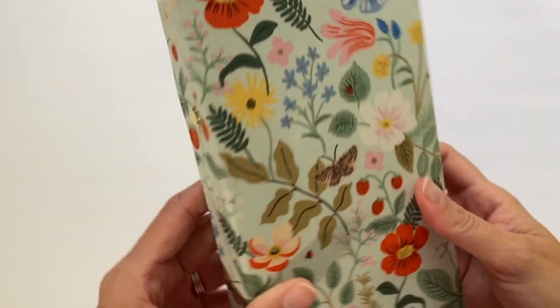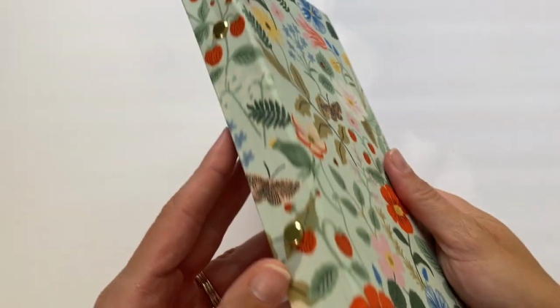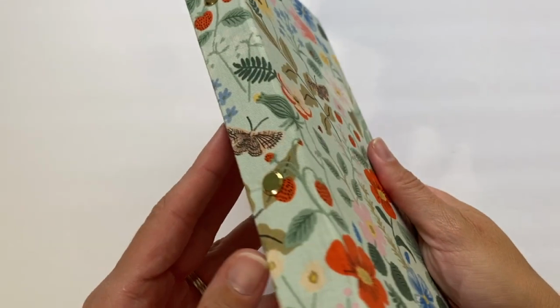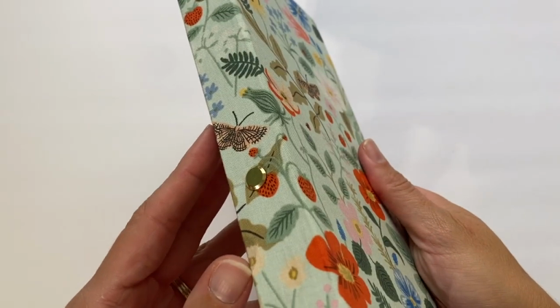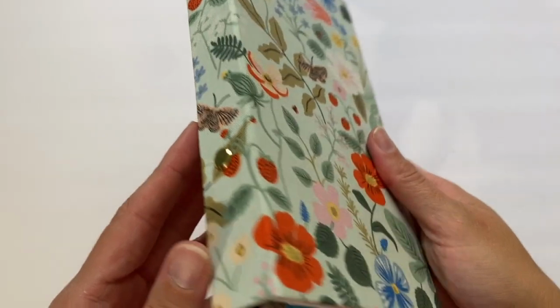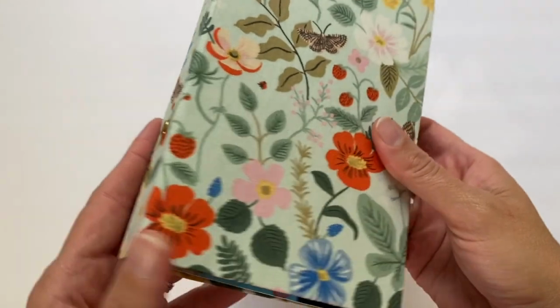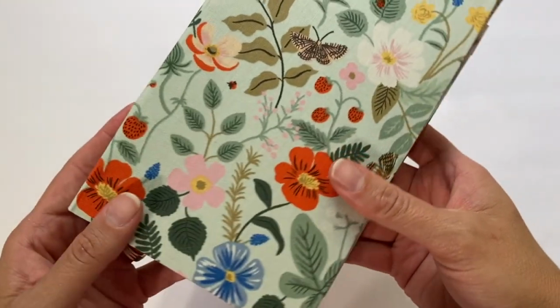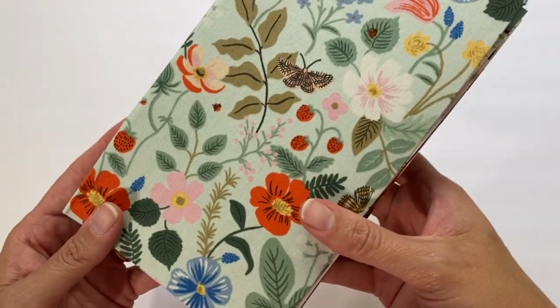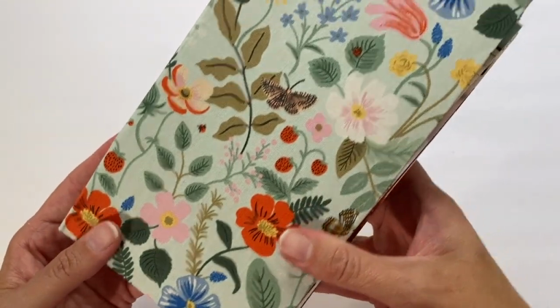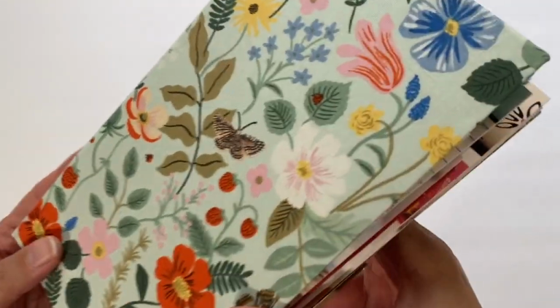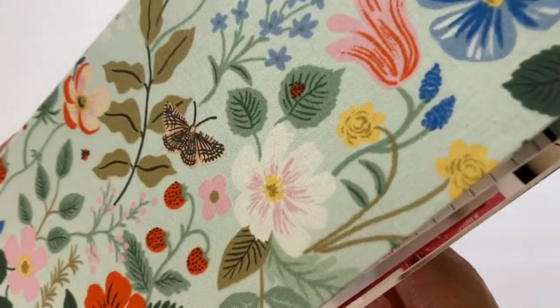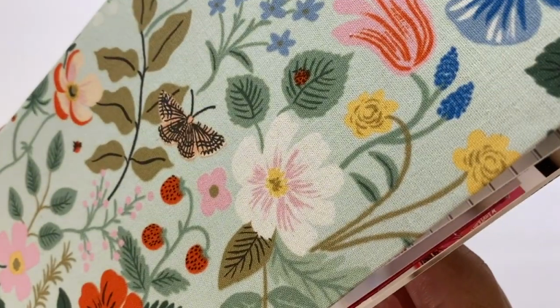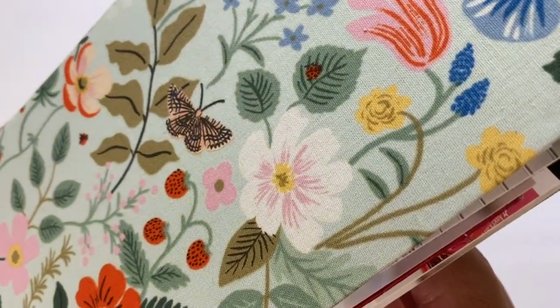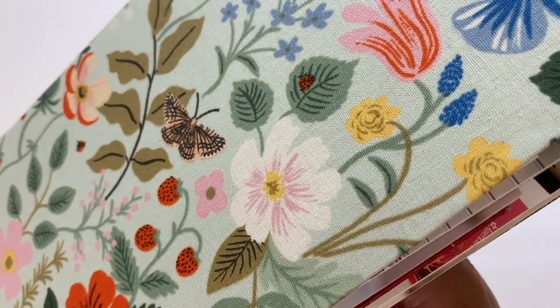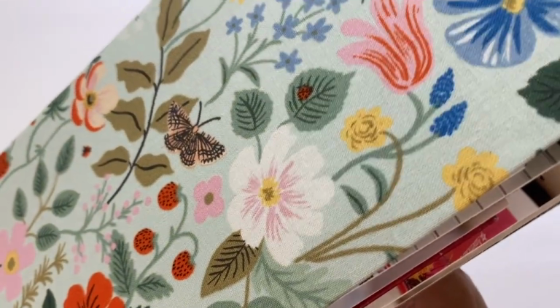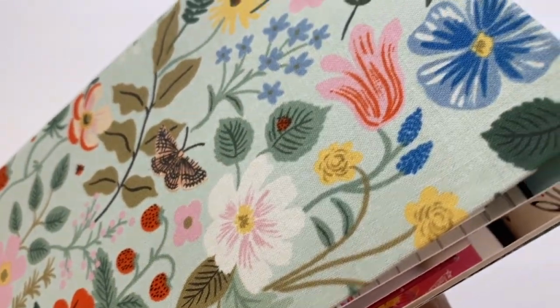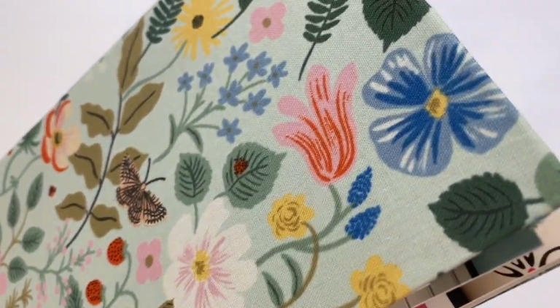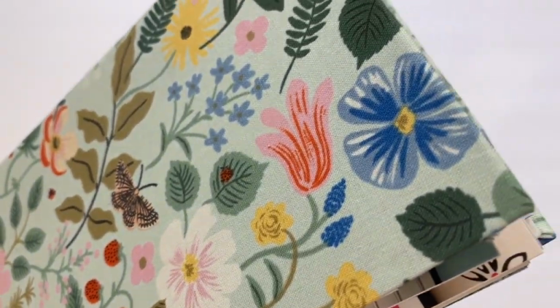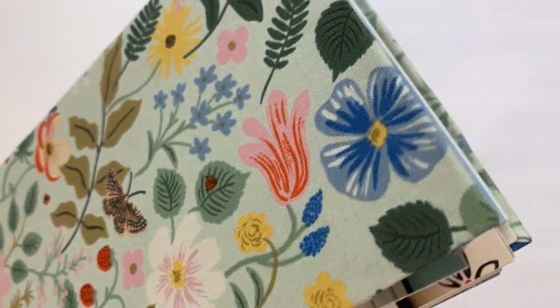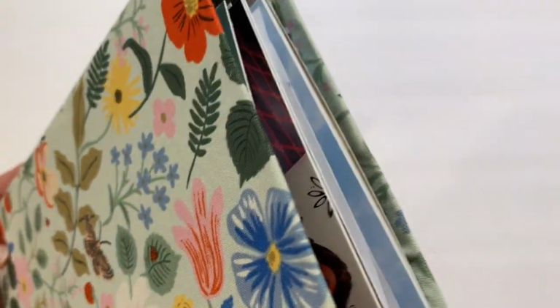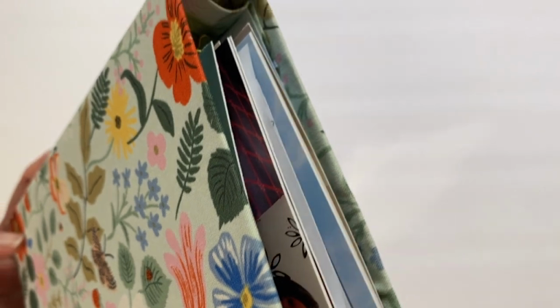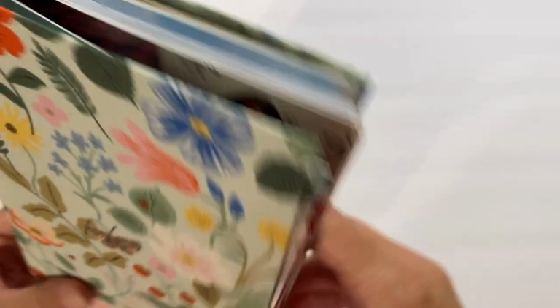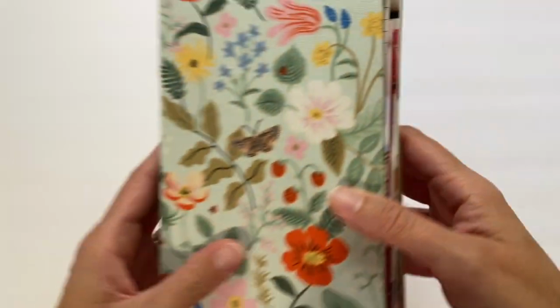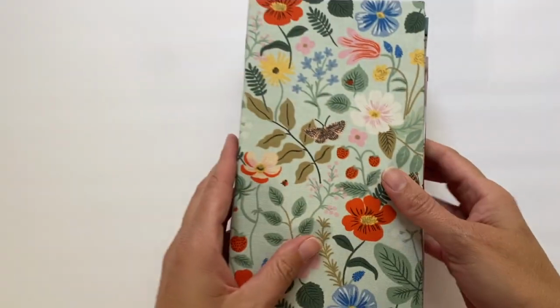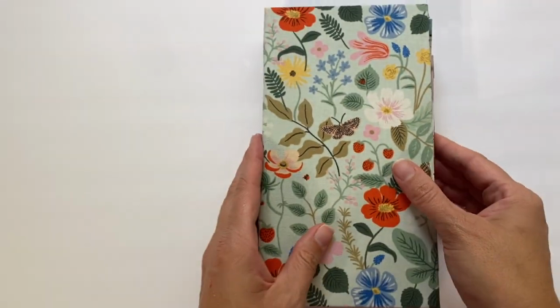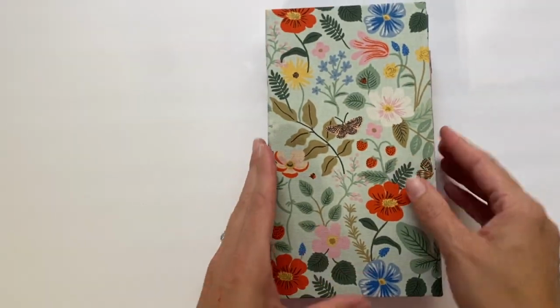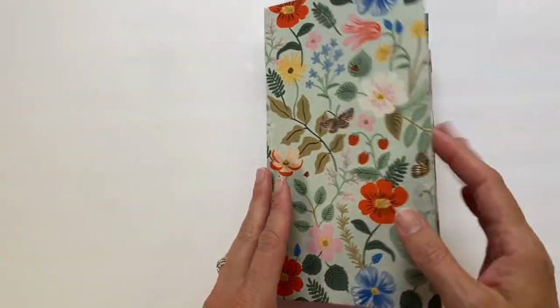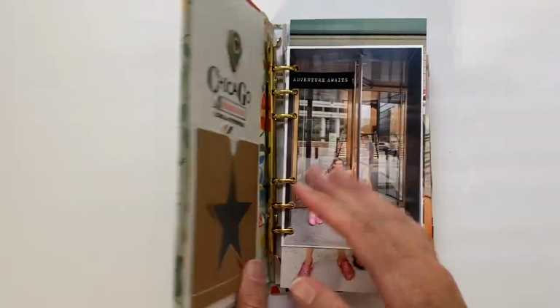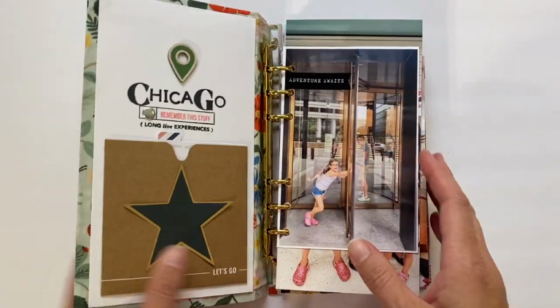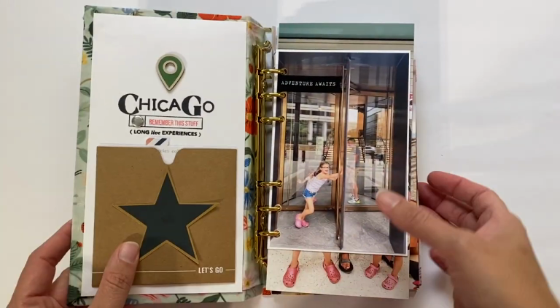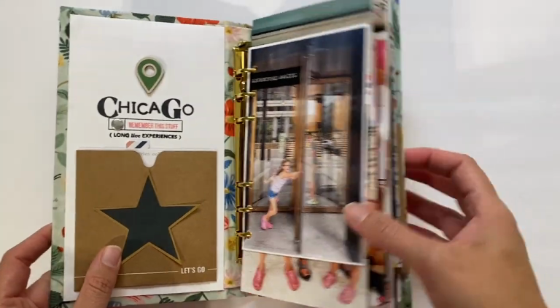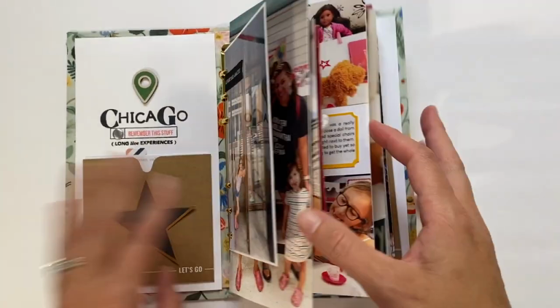Here's the completed album — I love how it turned out. I love that fabric so much. It's really nice and sturdy, and it's the perfect size that holds these stories.